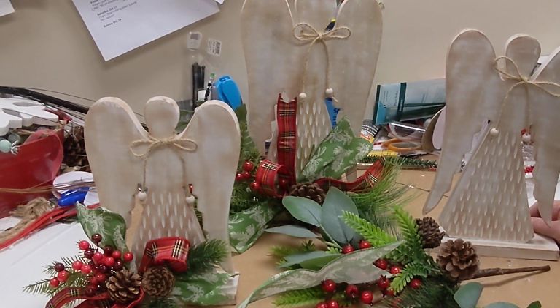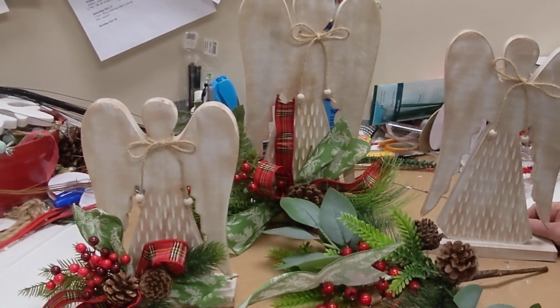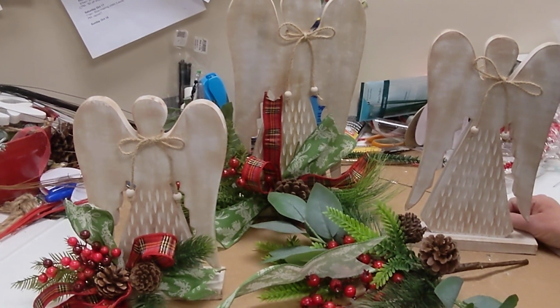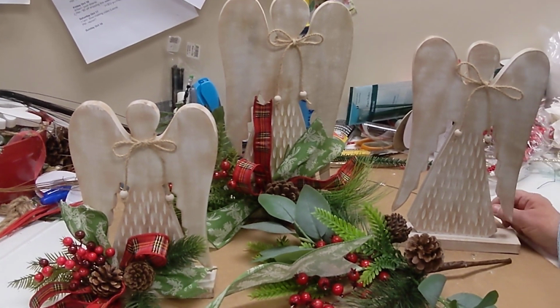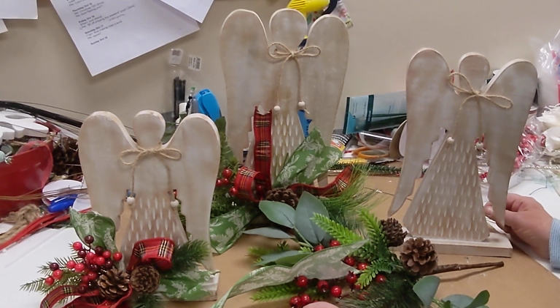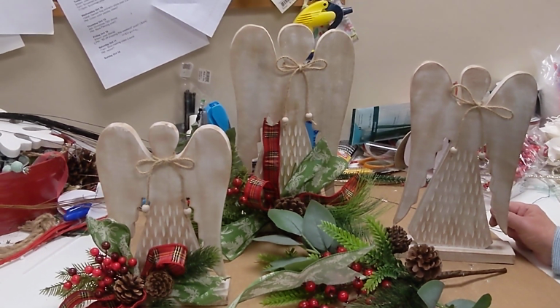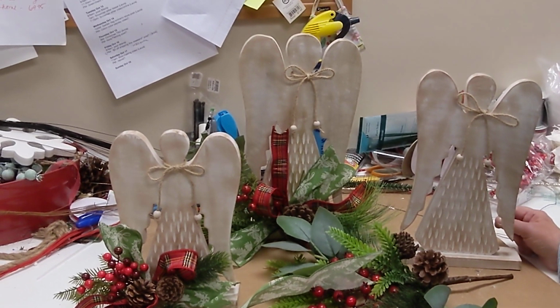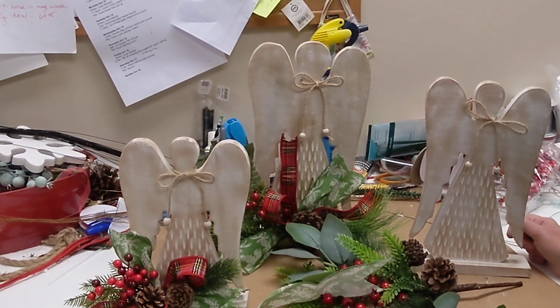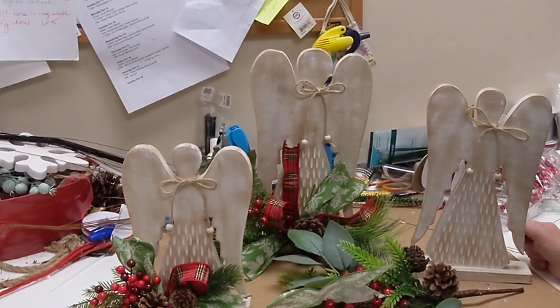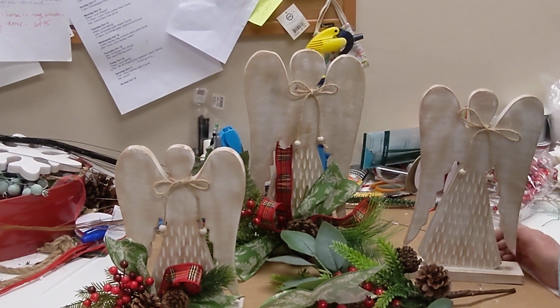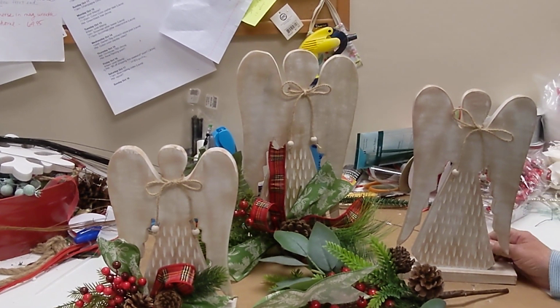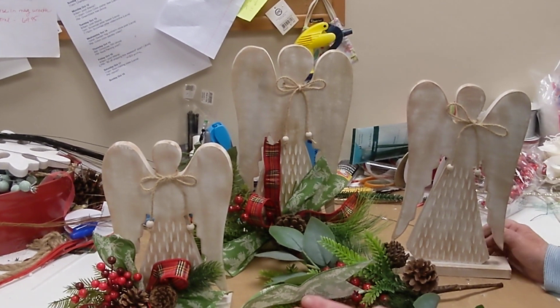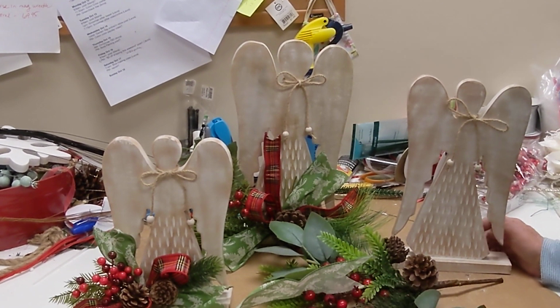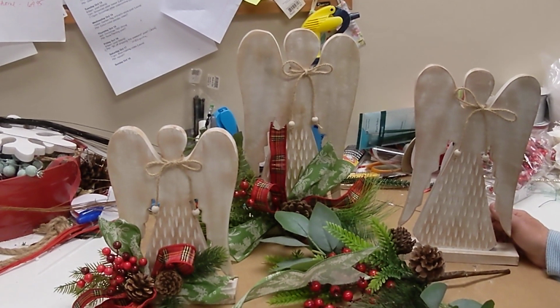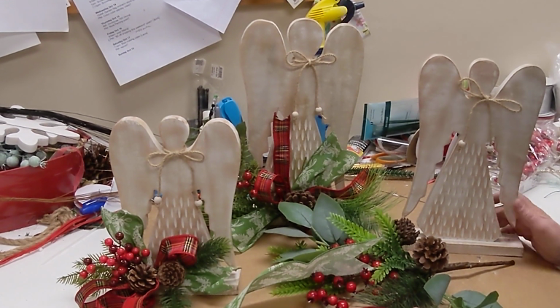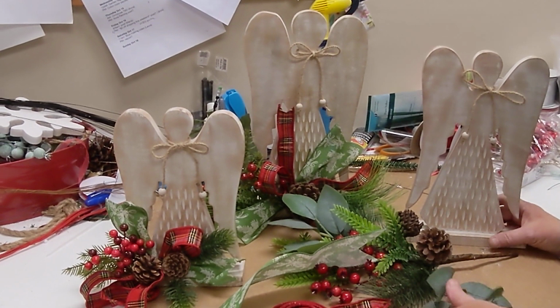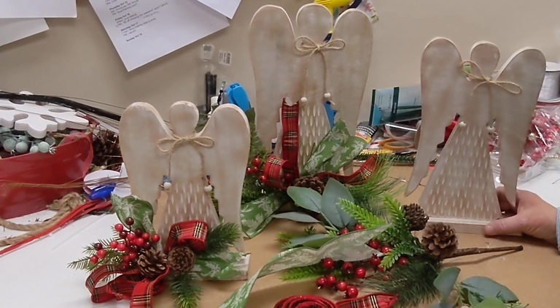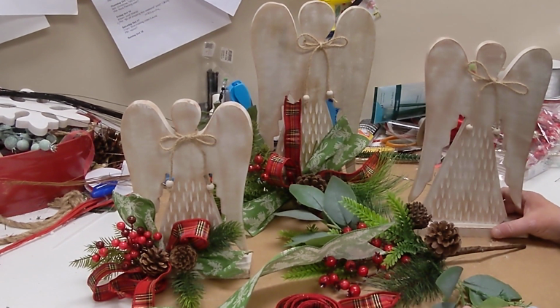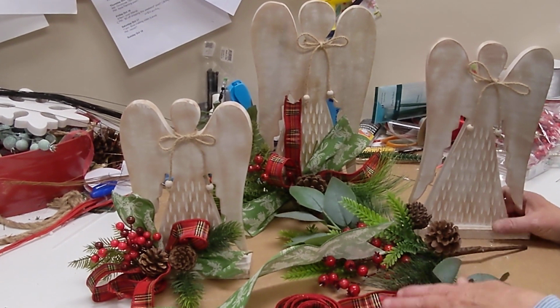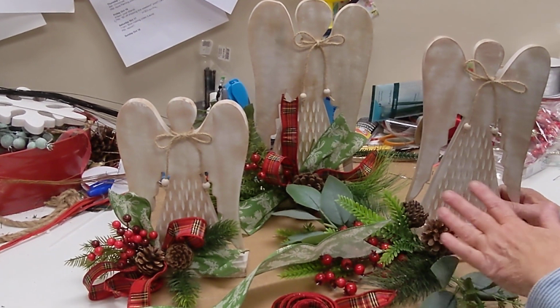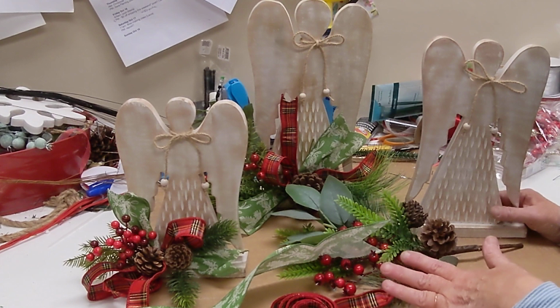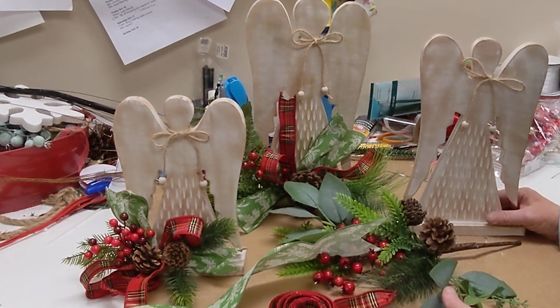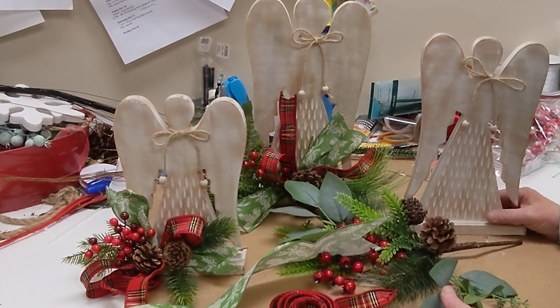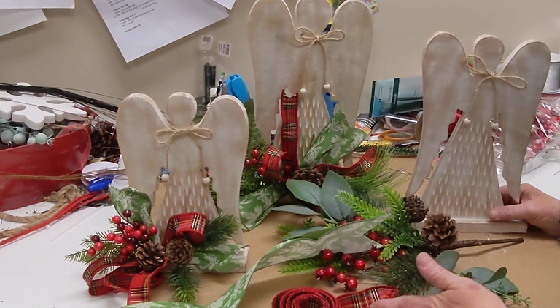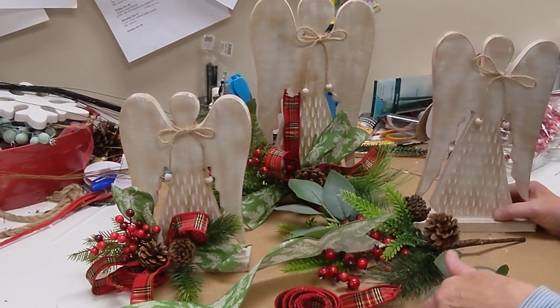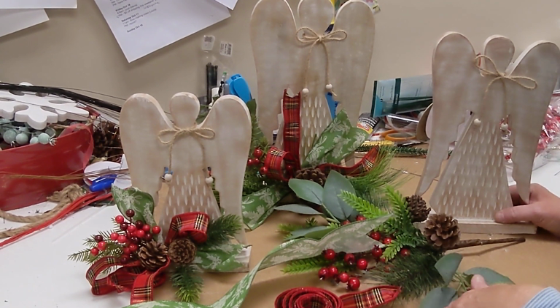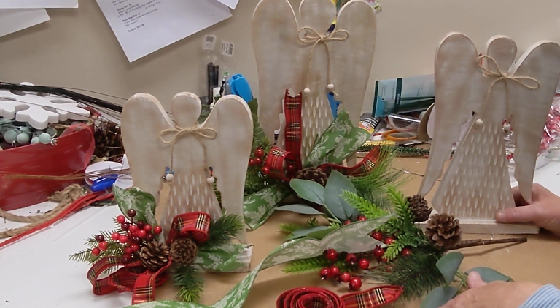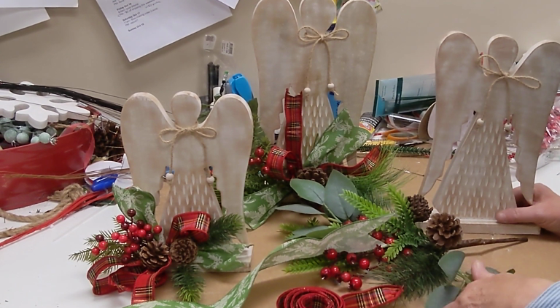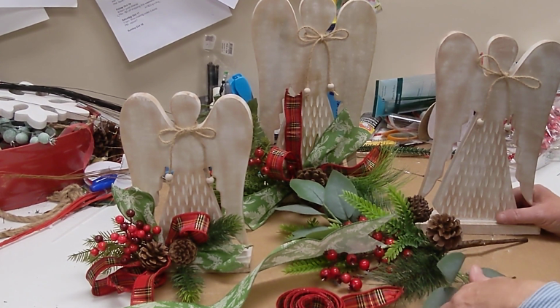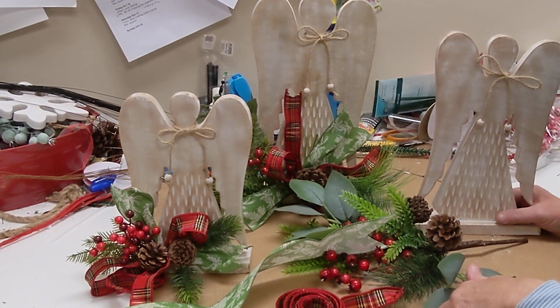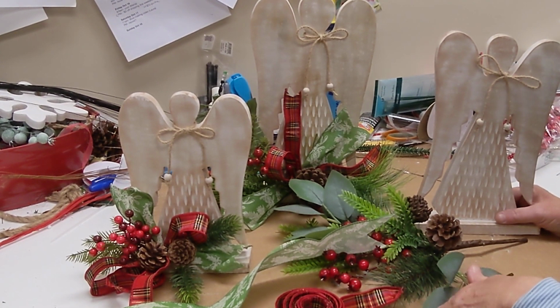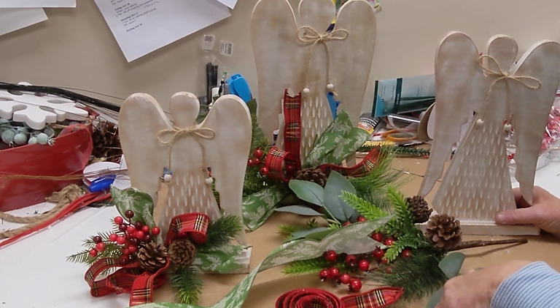Hi everybody, it's Lori from Deez, and today we are here with a great kit idea. These are some beautiful wooden angels, and I think these would make an absolutely amazing gift for someone on your list.